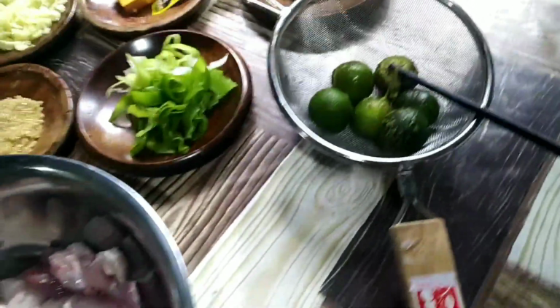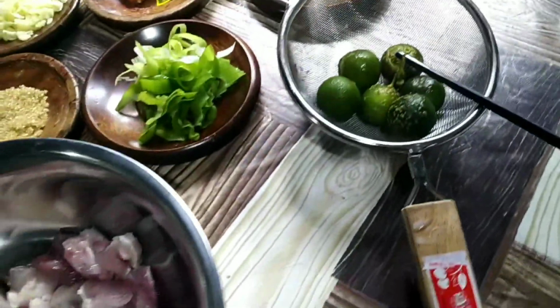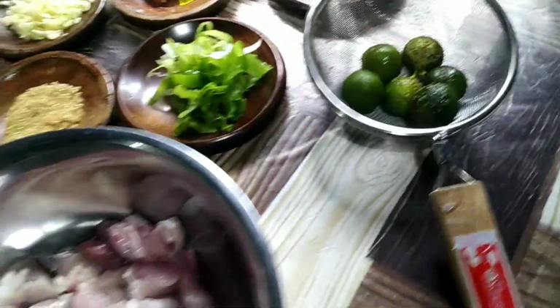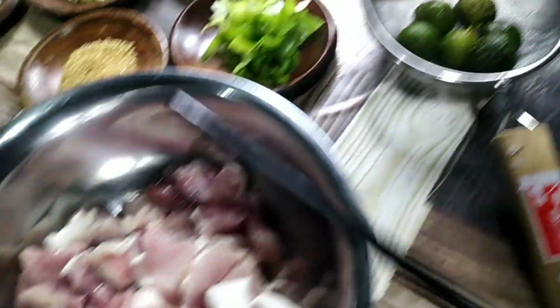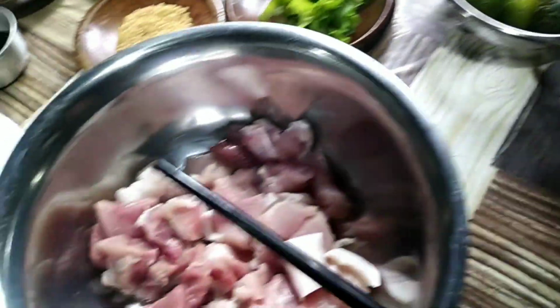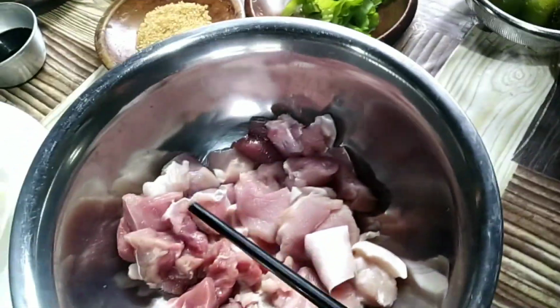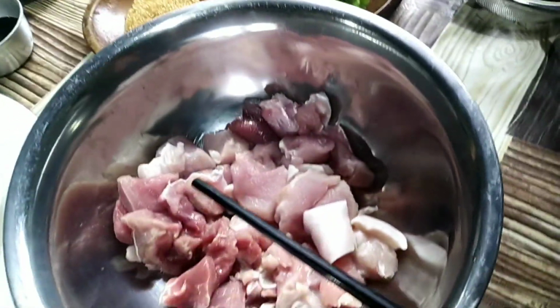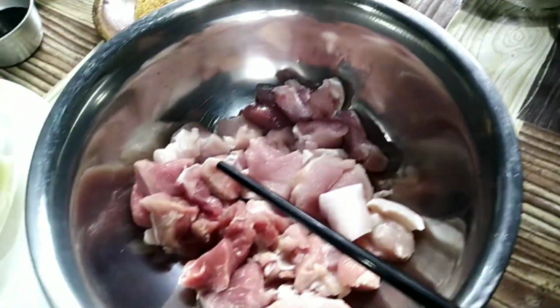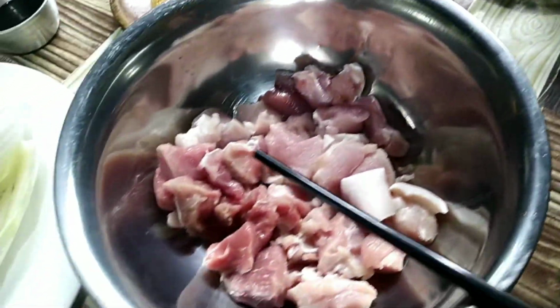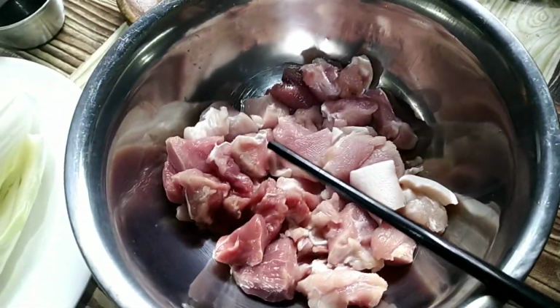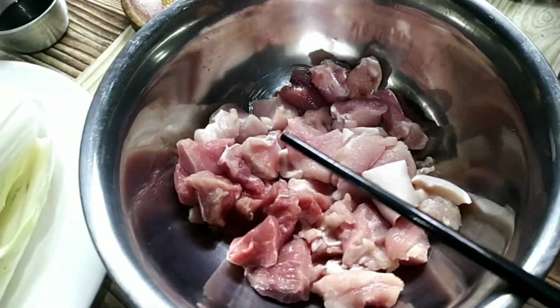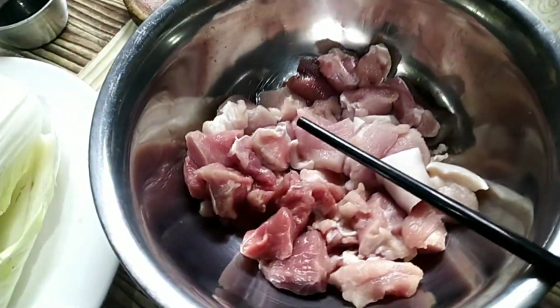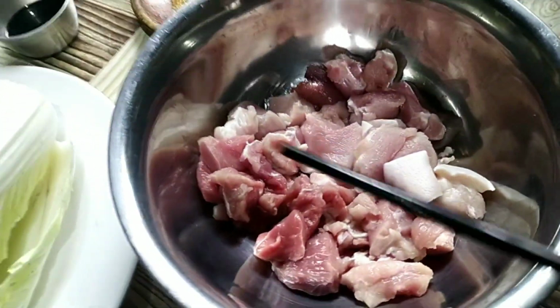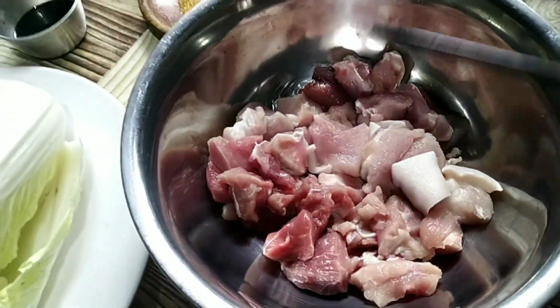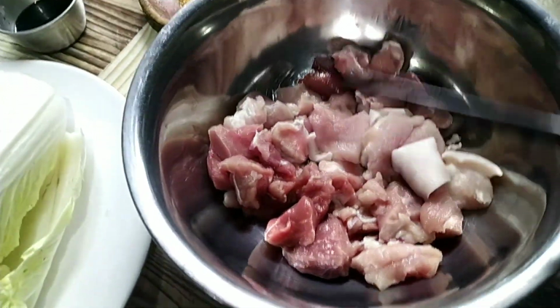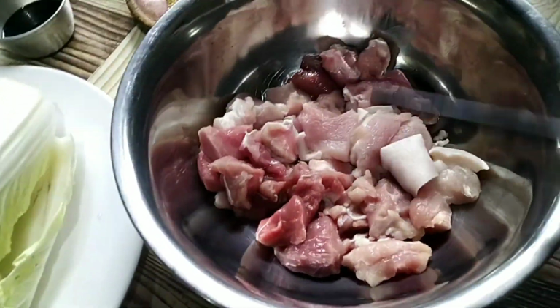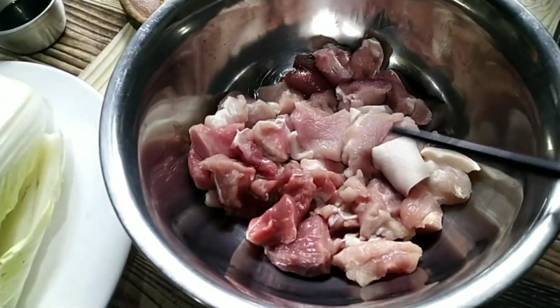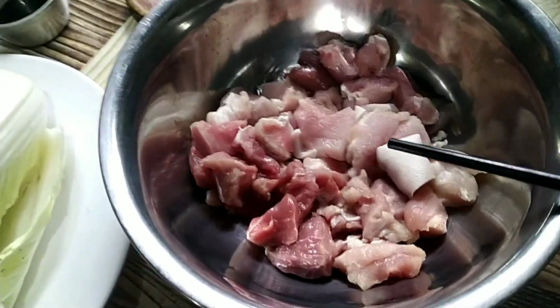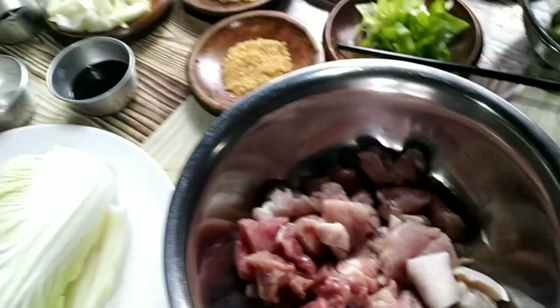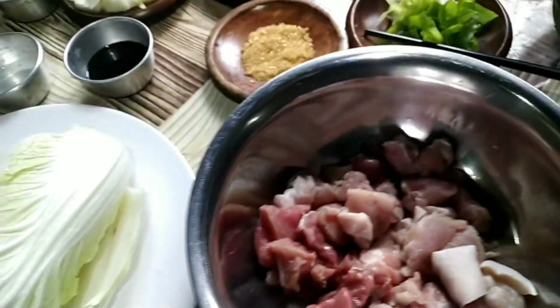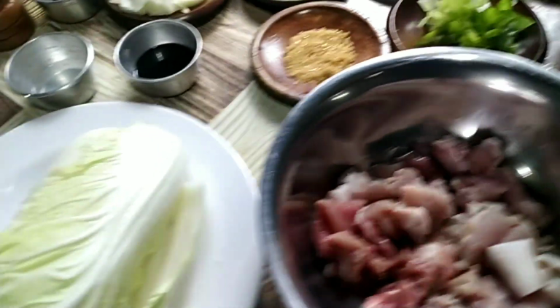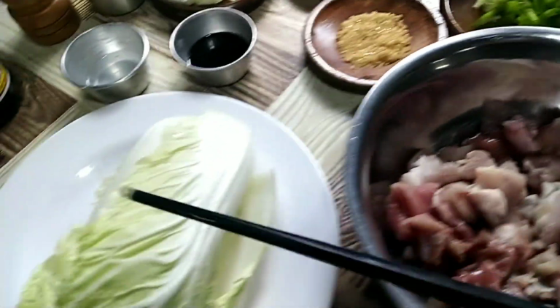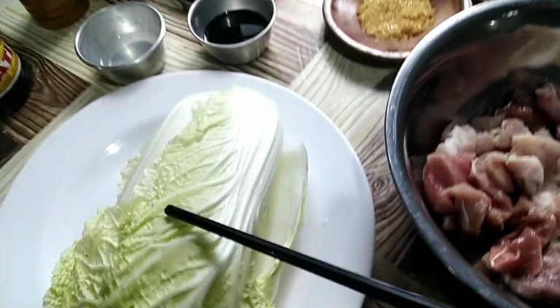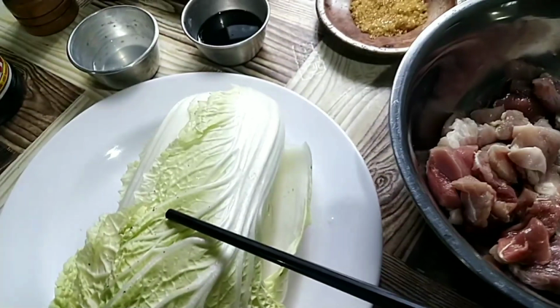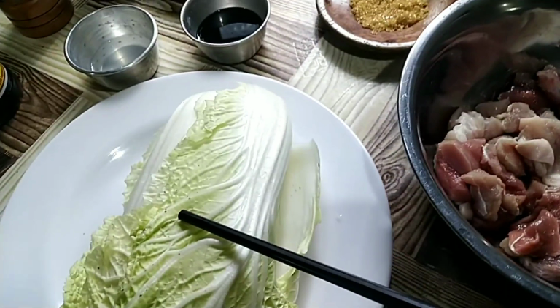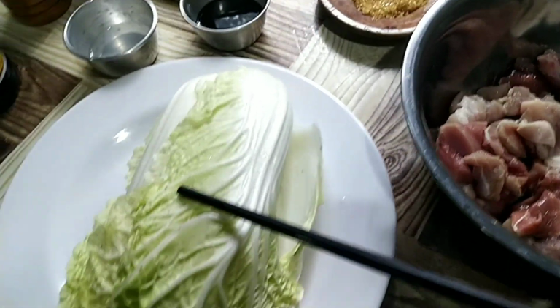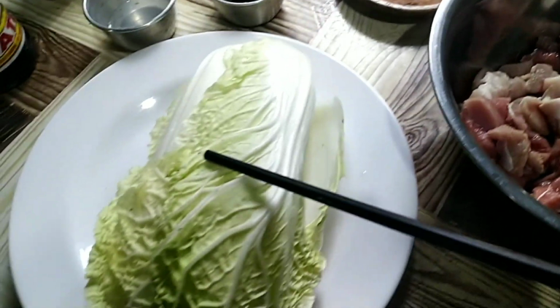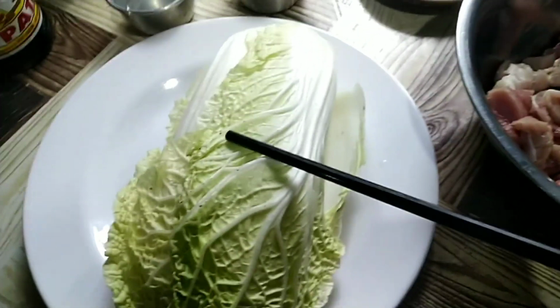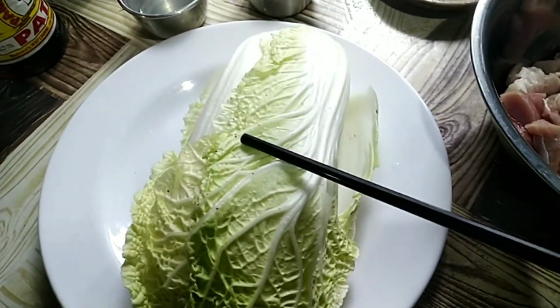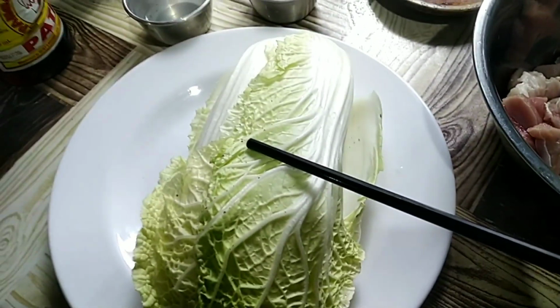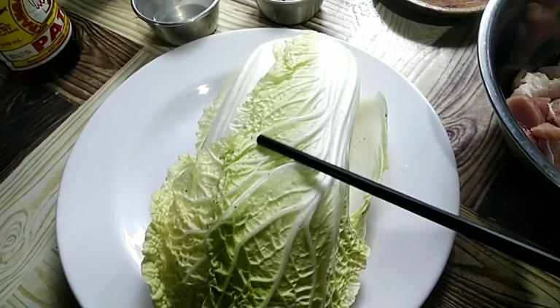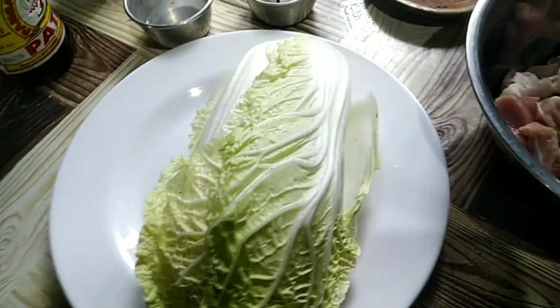We also have a bouillon cube, magic syrup, long green chili, calamansi, and one-fourth of pork — already sliced. And of course, our Chinese cabbage, which is the star of today's recipe.